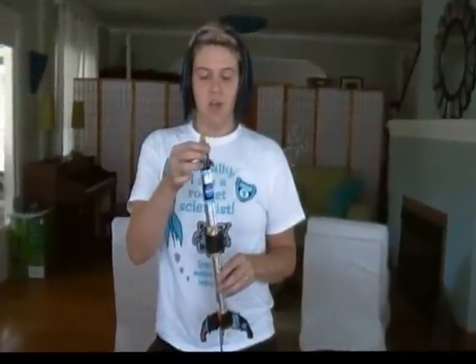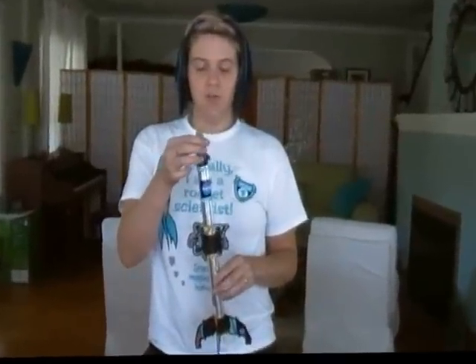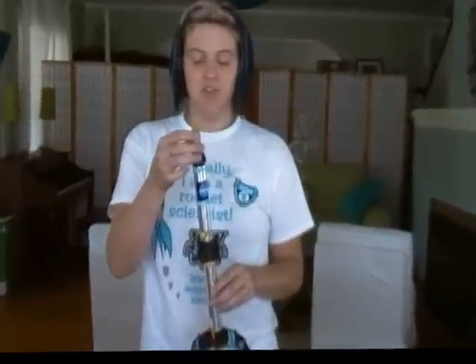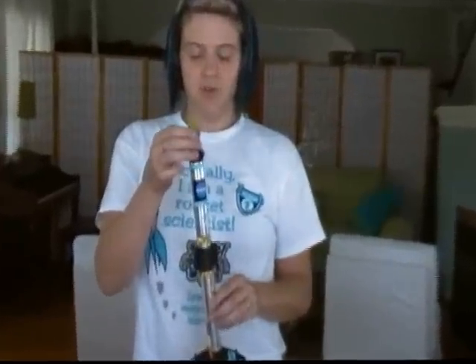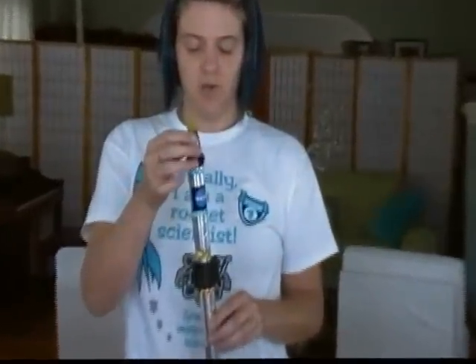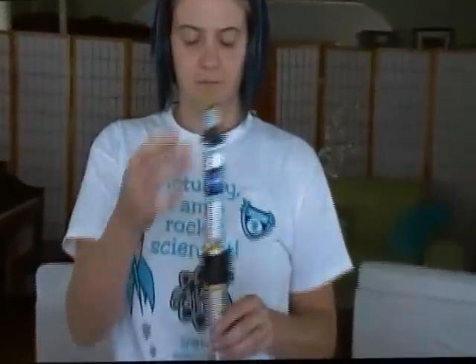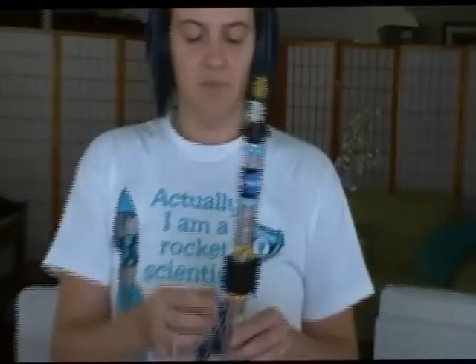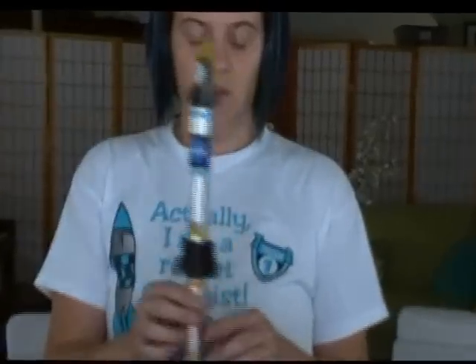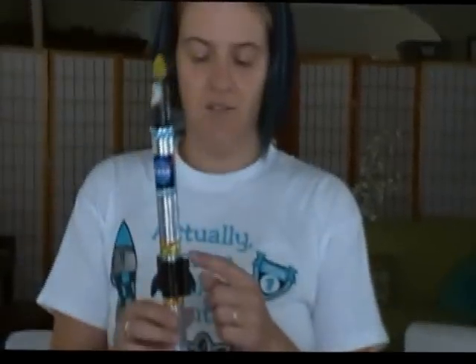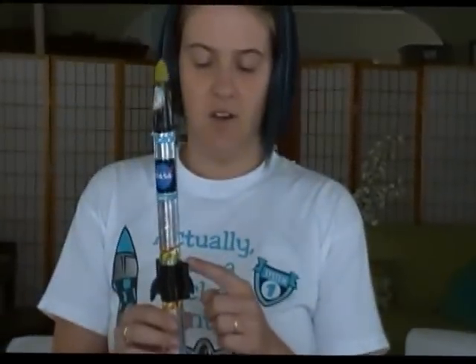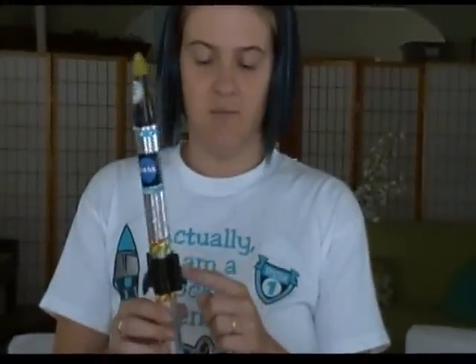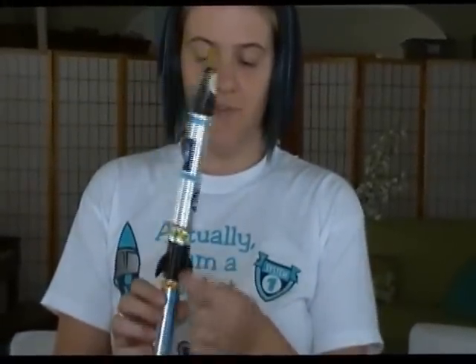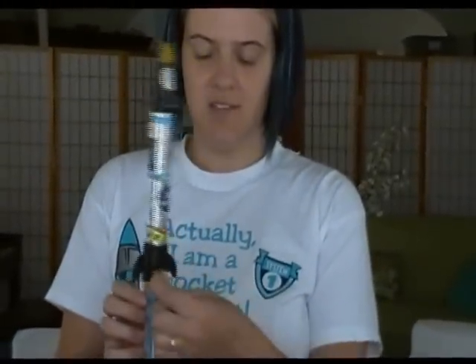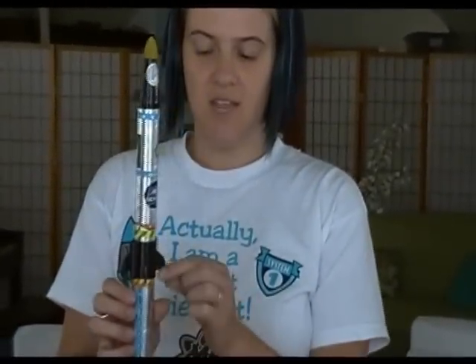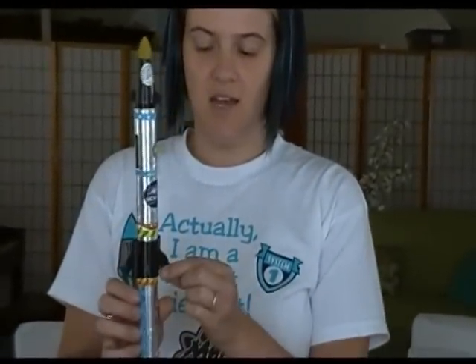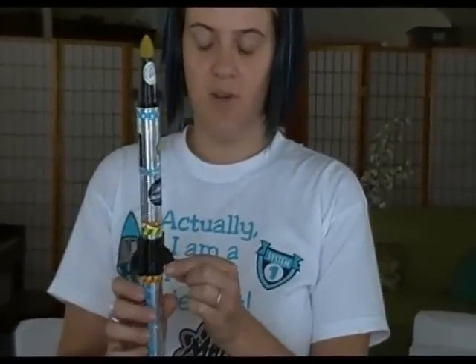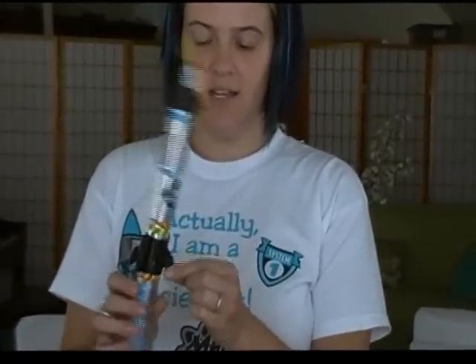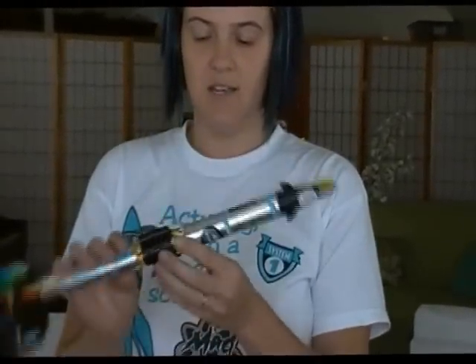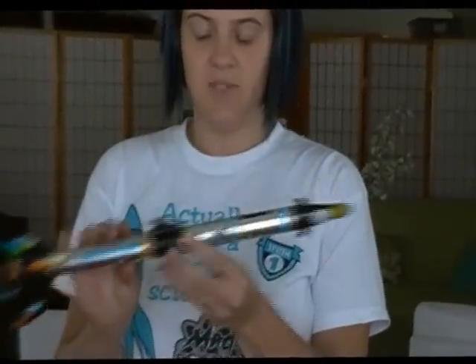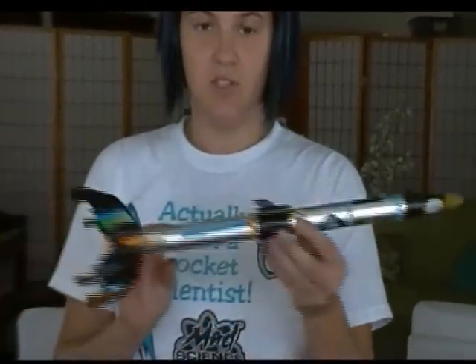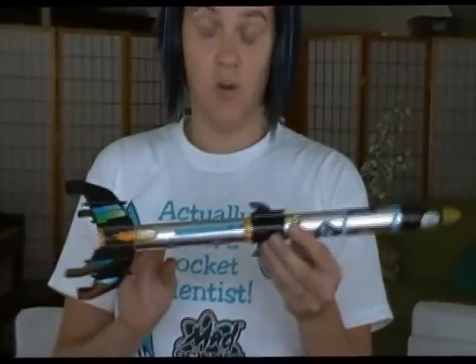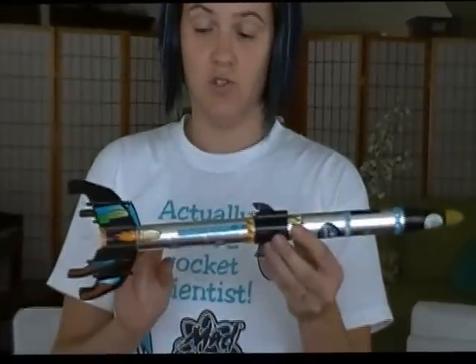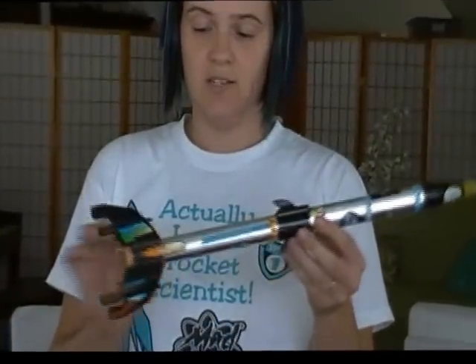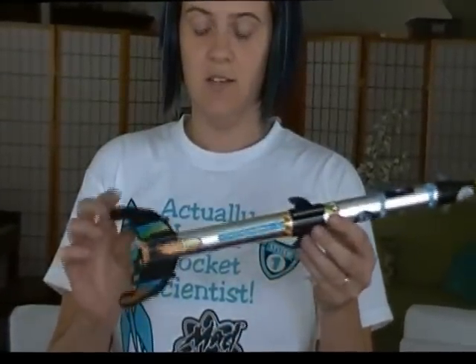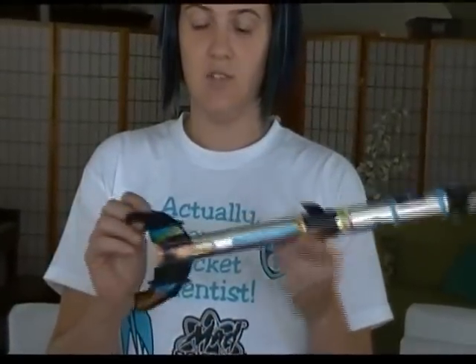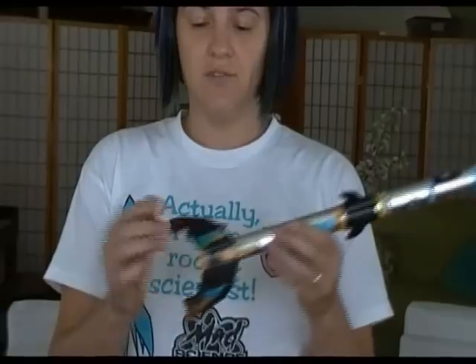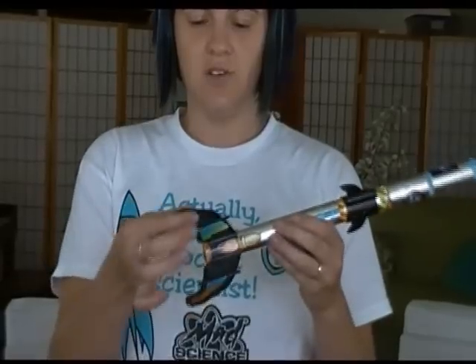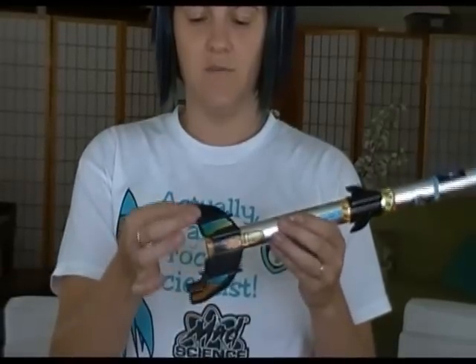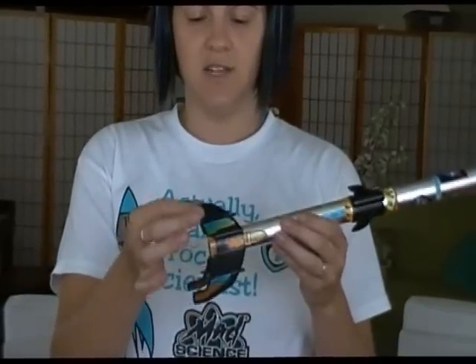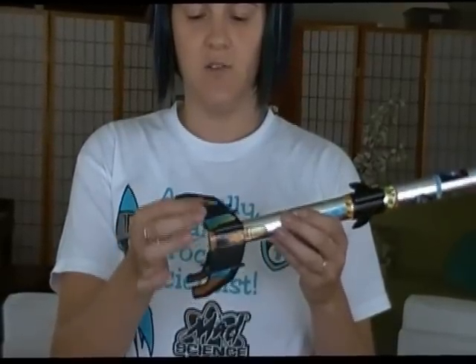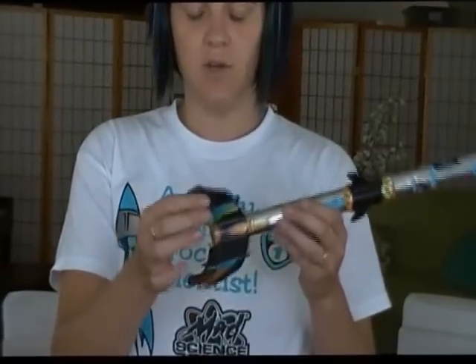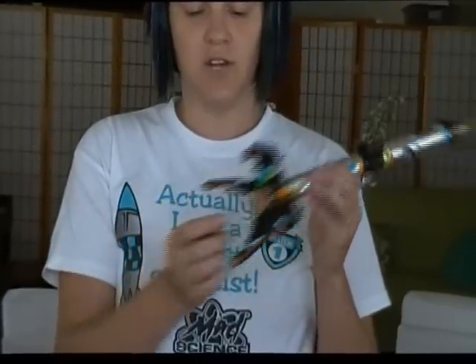Up here we have the nose cone. We have some fins on the side that help guide it and help it to be going straight as it travels. Also some fins down here that help it go straight.